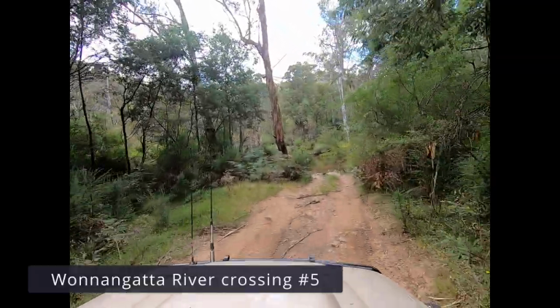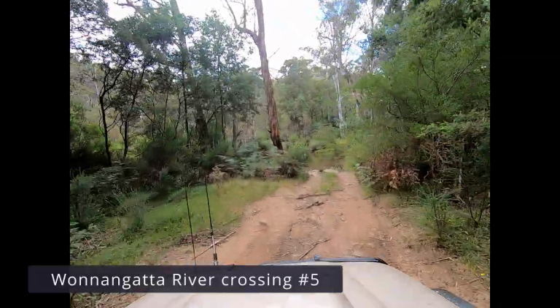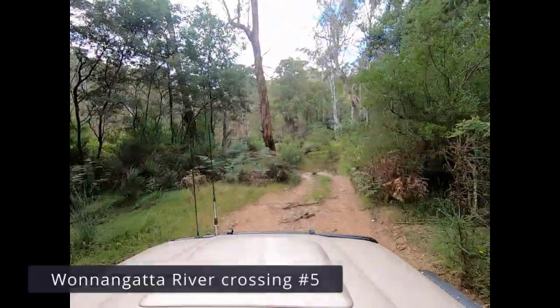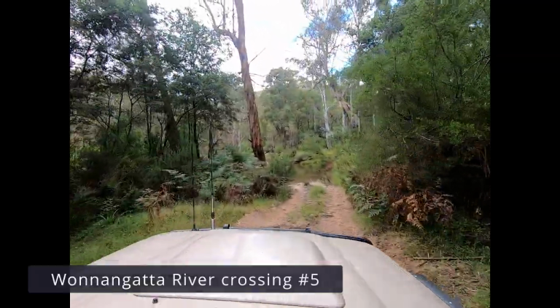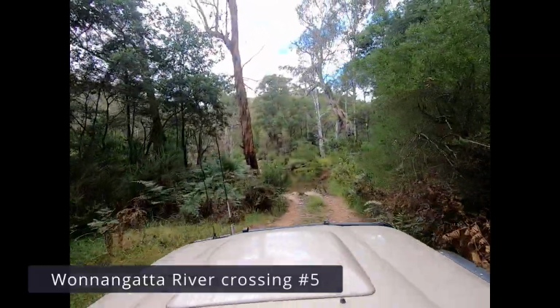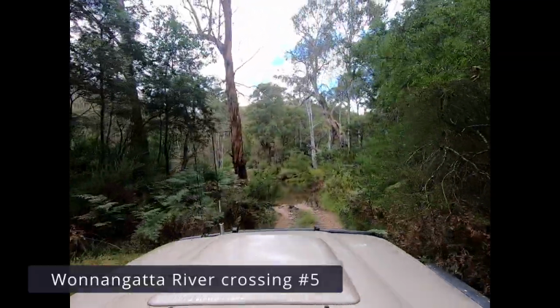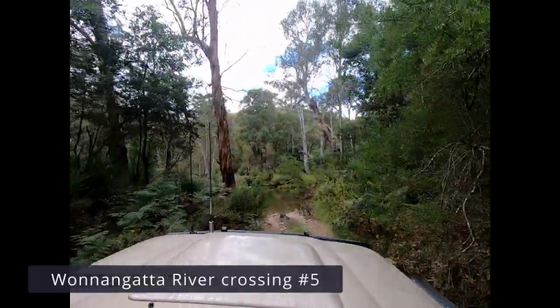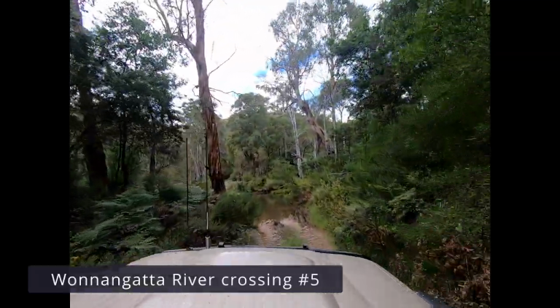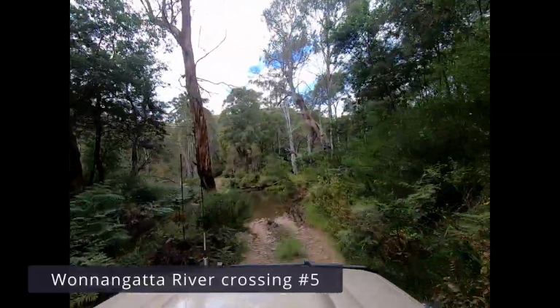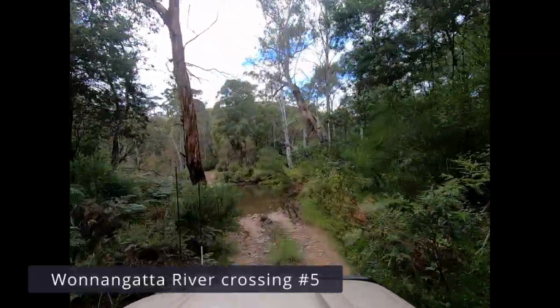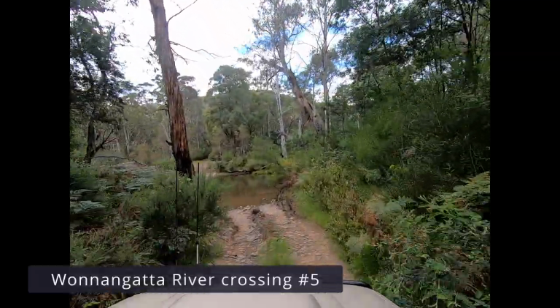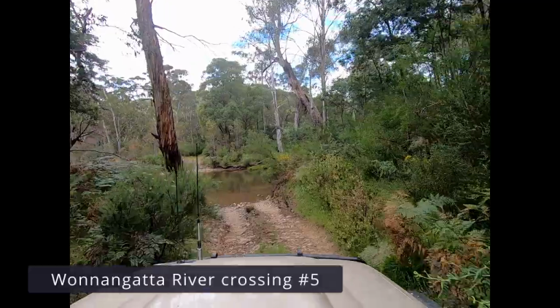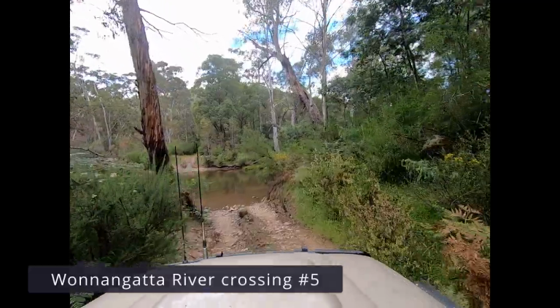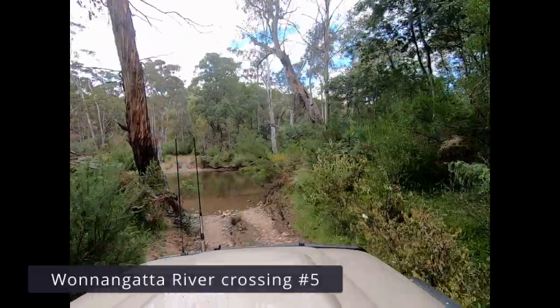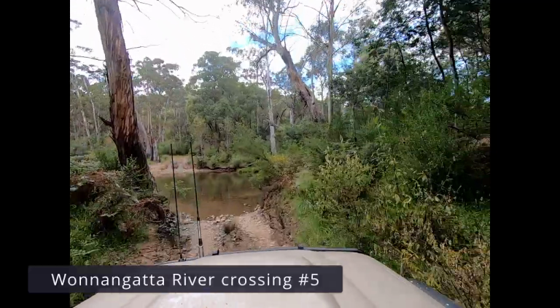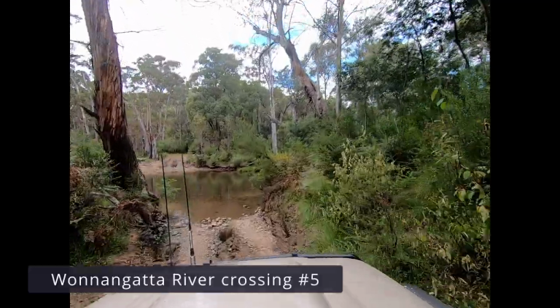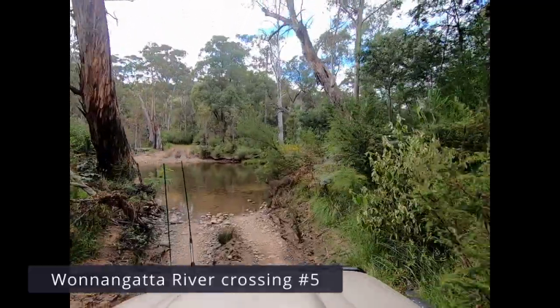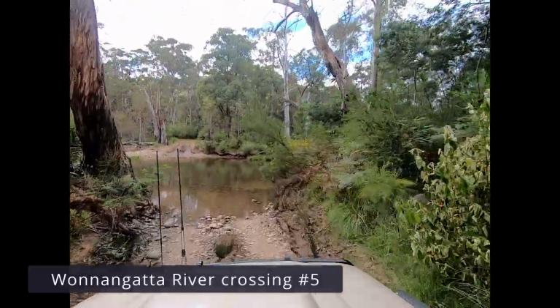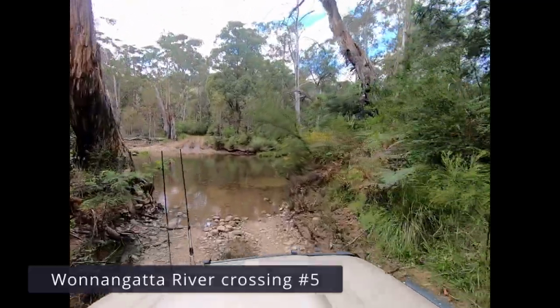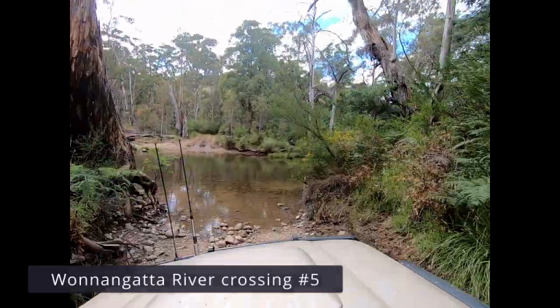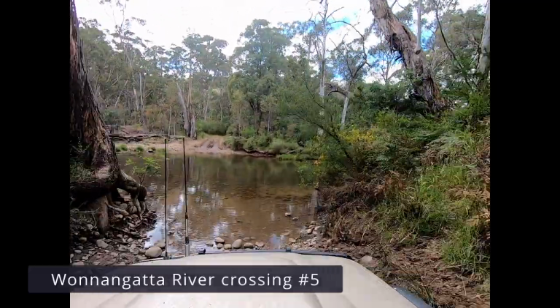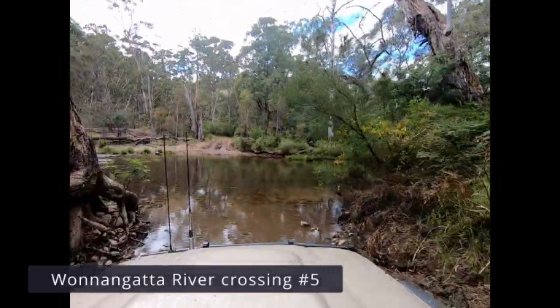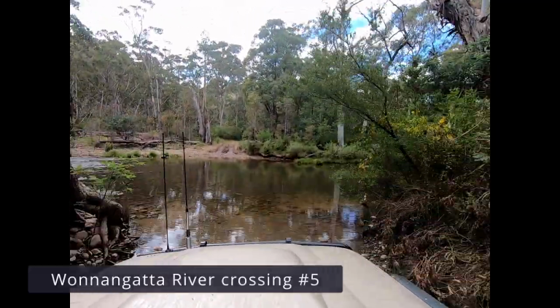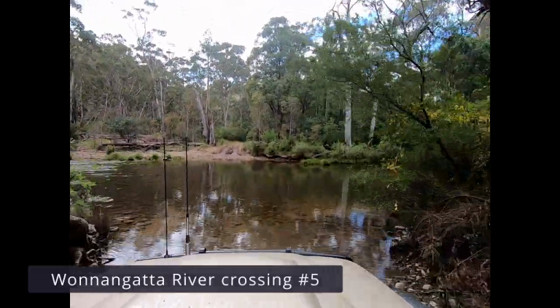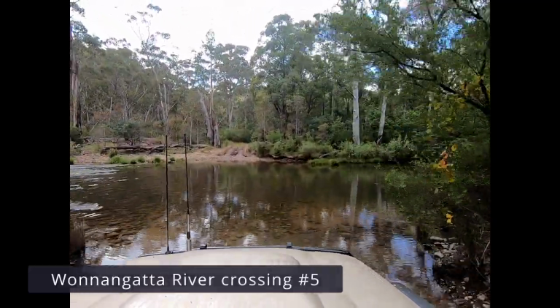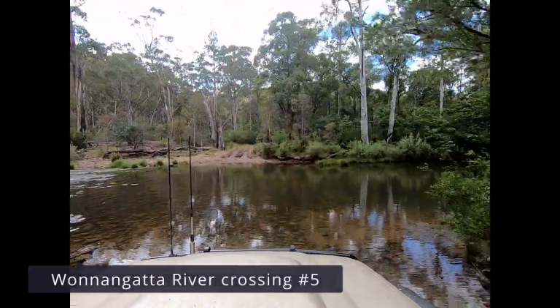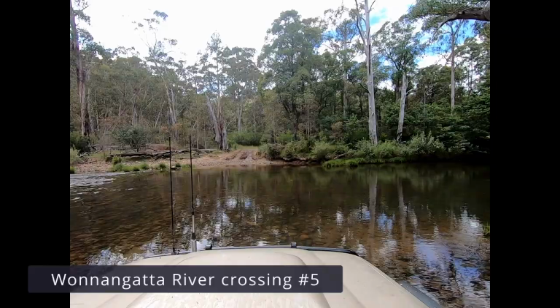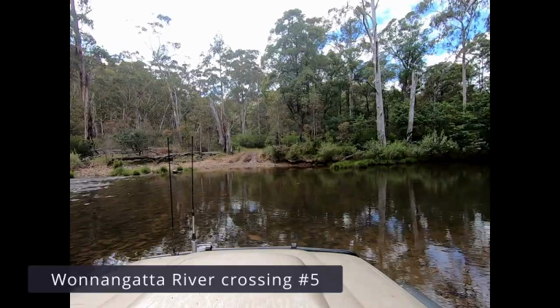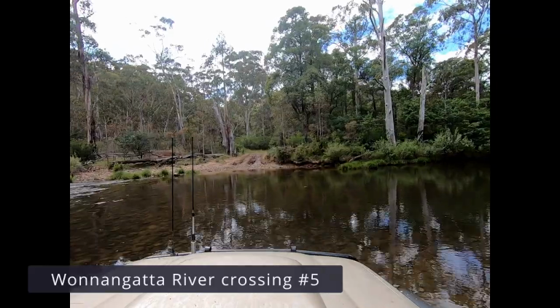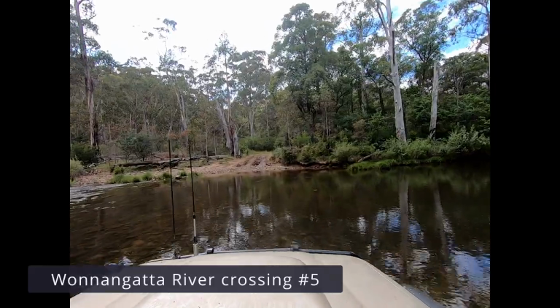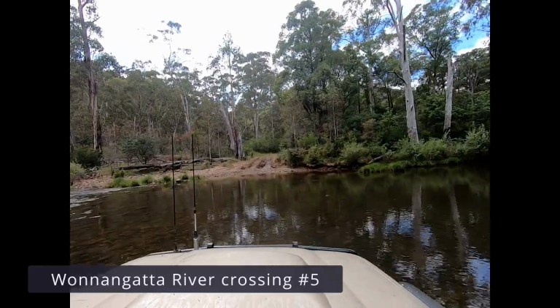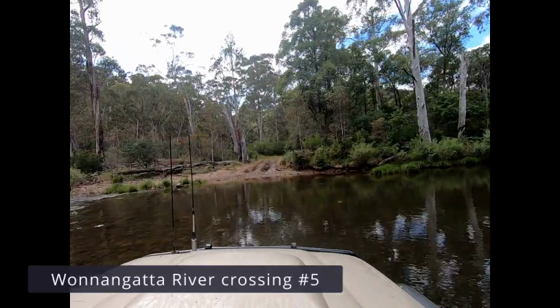Crossing number five — same as the other crossings, nothing to worry about here. Fairly straightforward and reasonably shallow water.